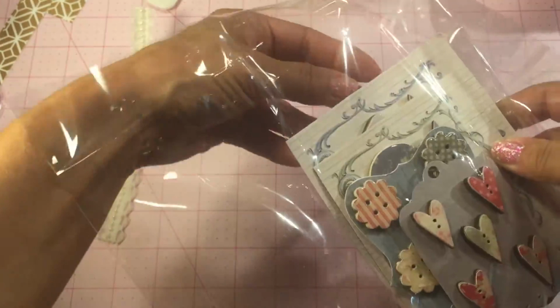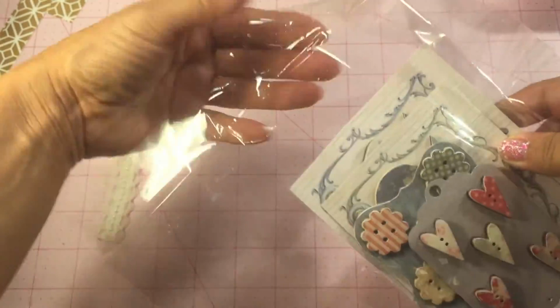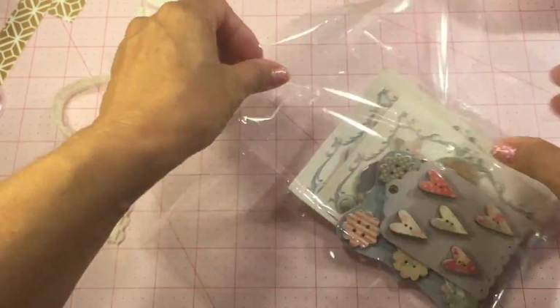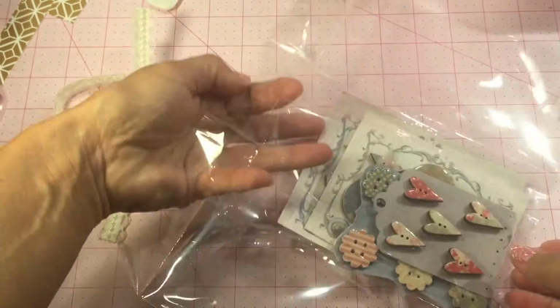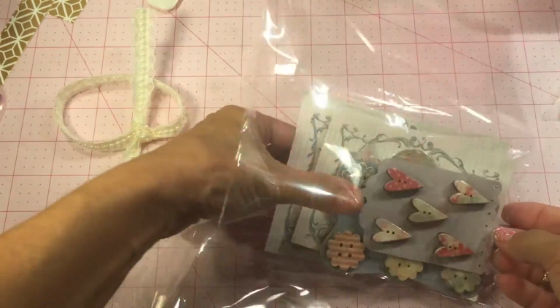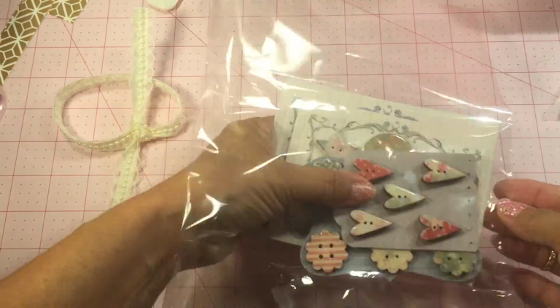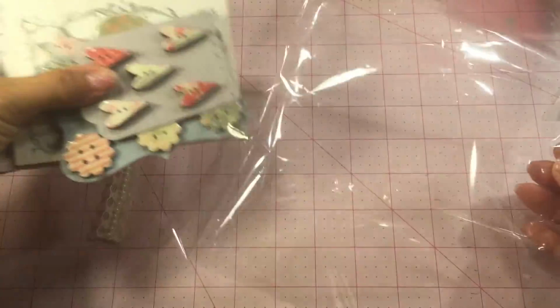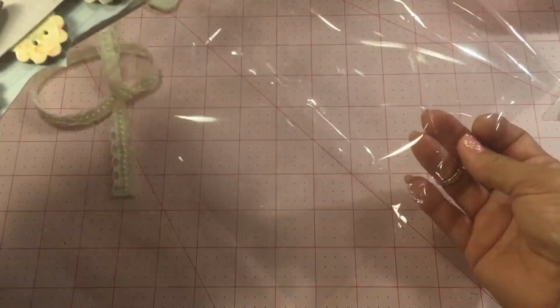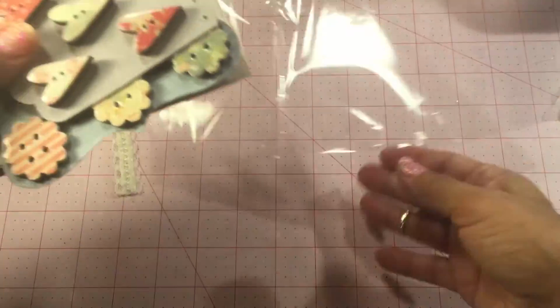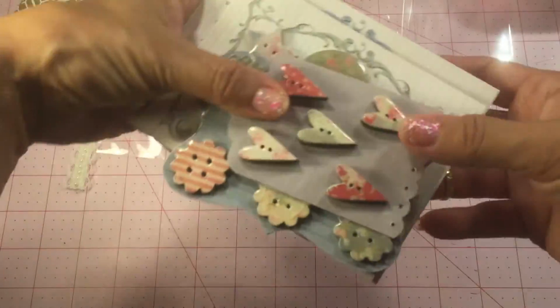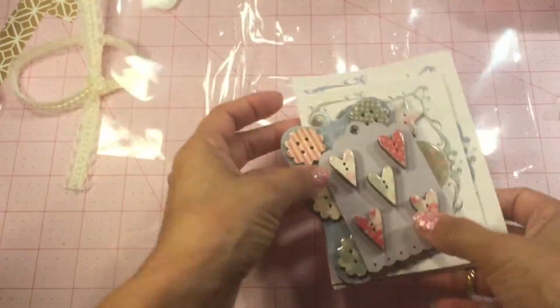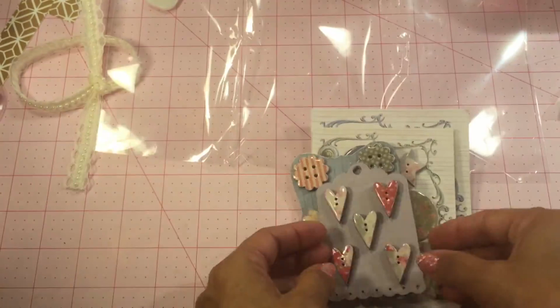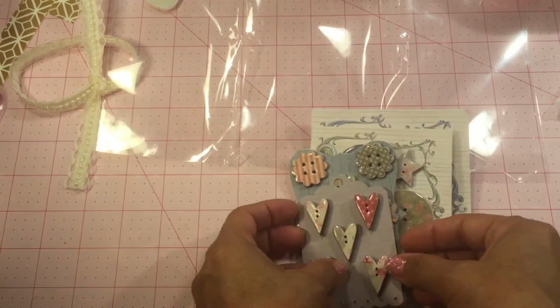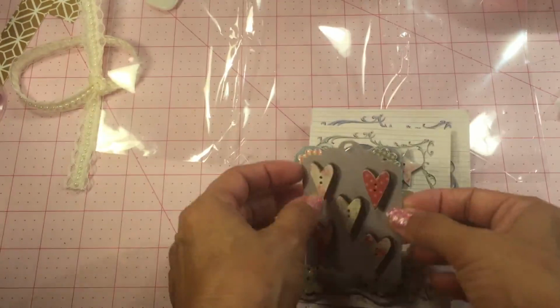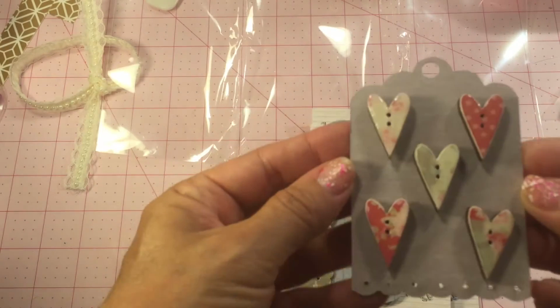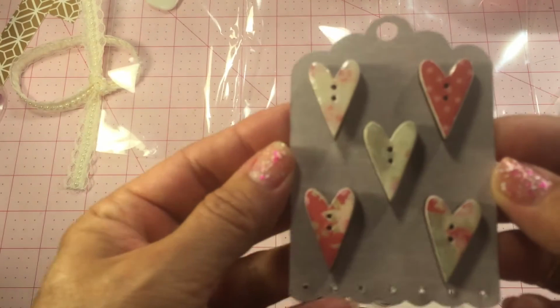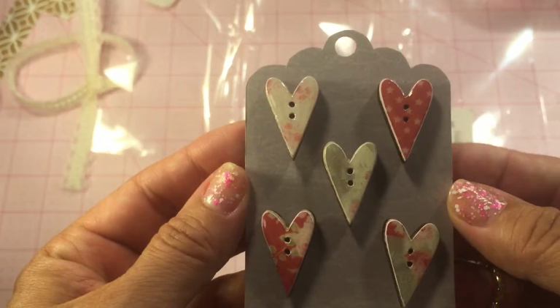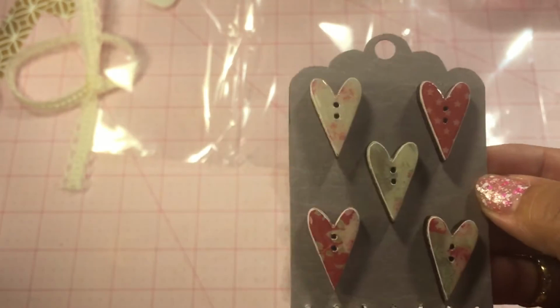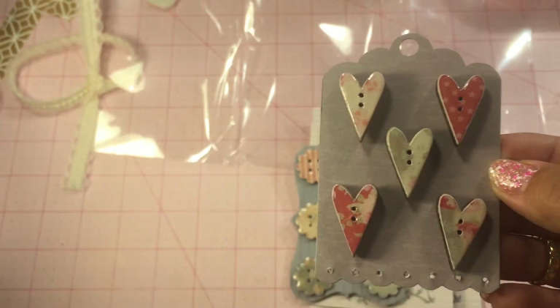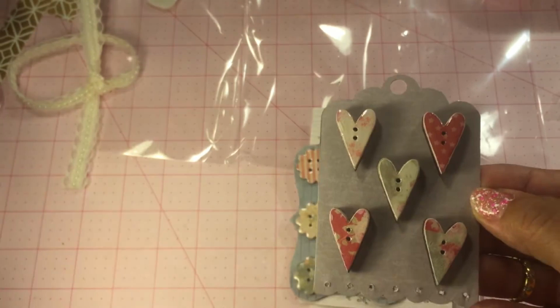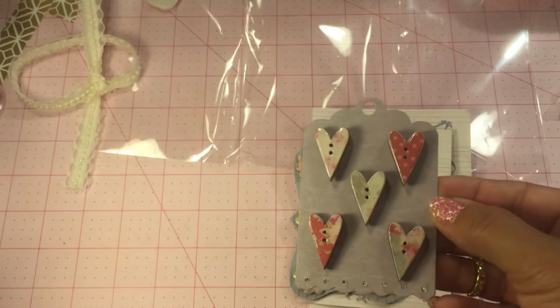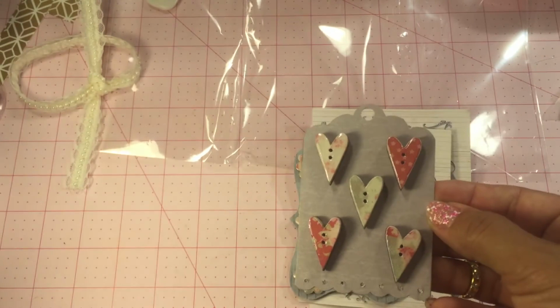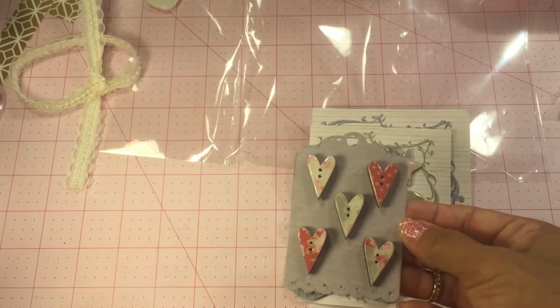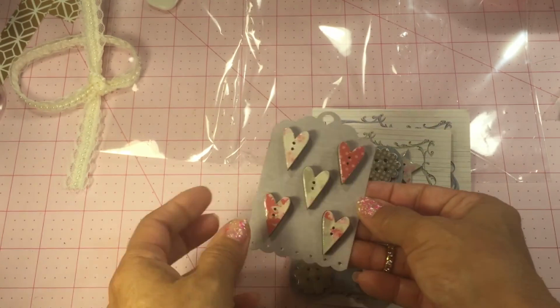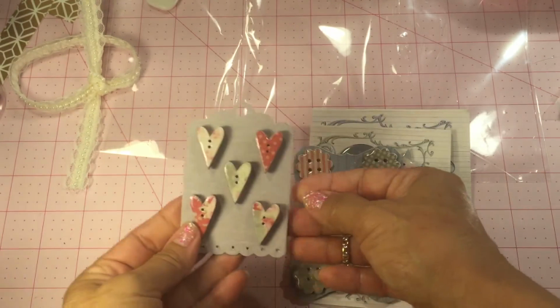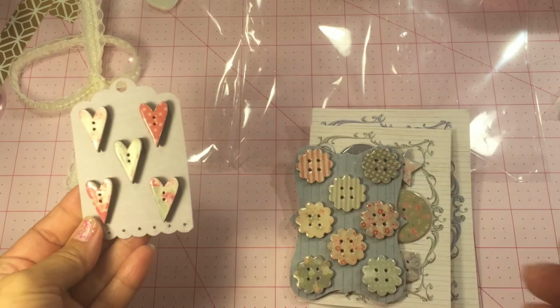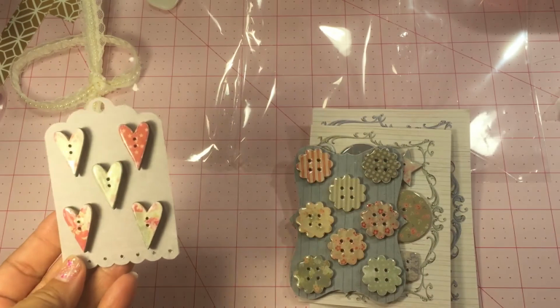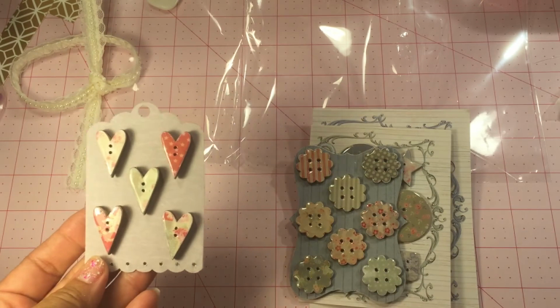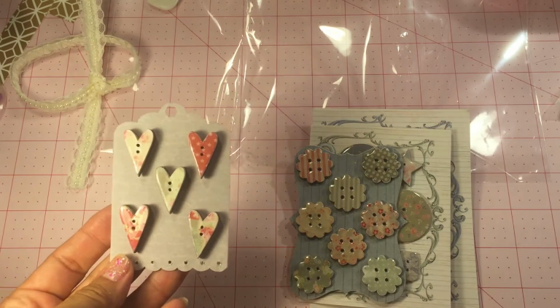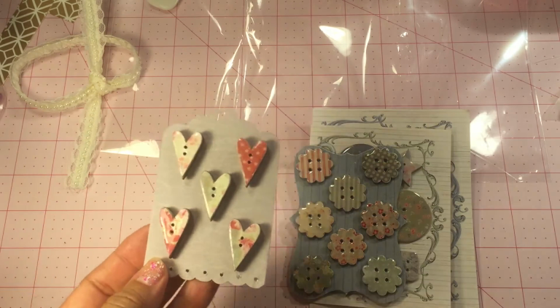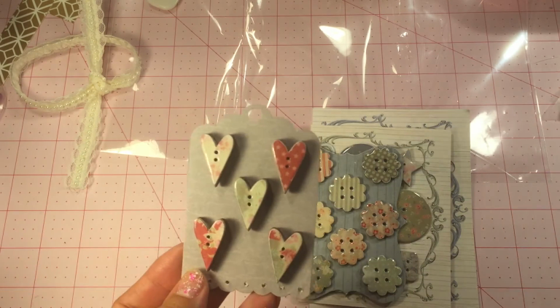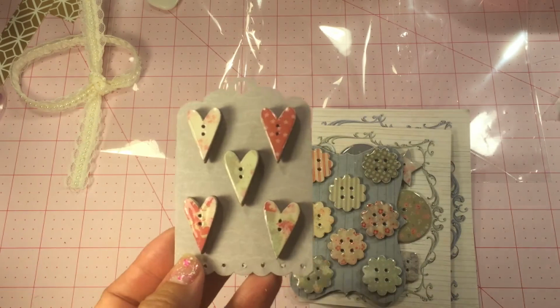I'm going to share with you her beautiful creations. Look at these little heart buttons. Gorgeous, gorgeous buttons.